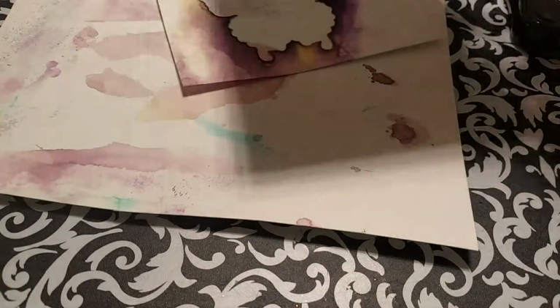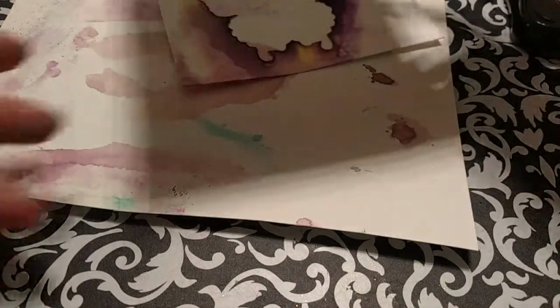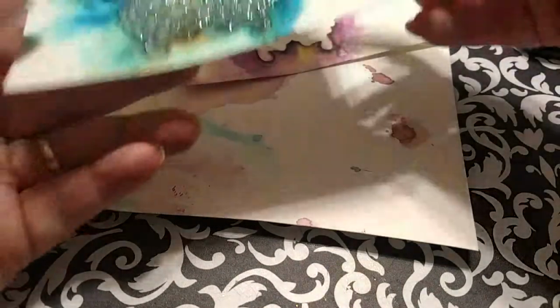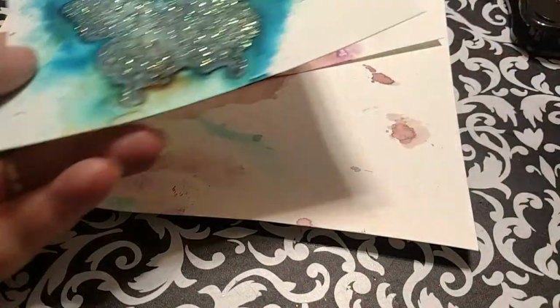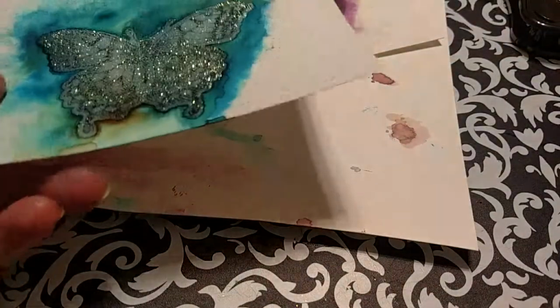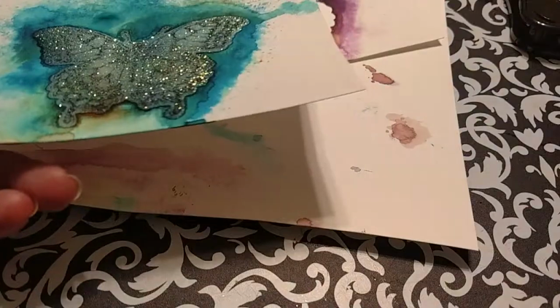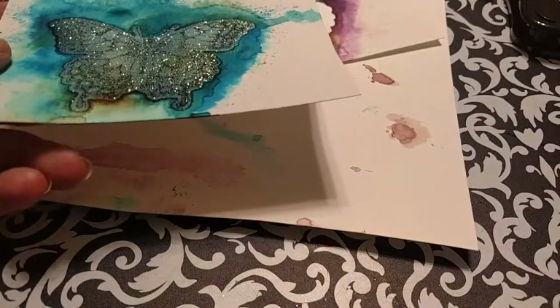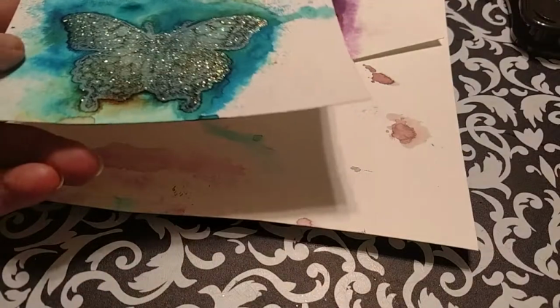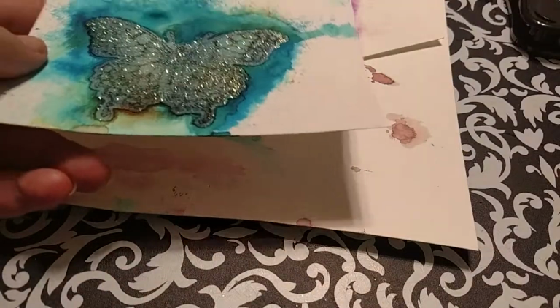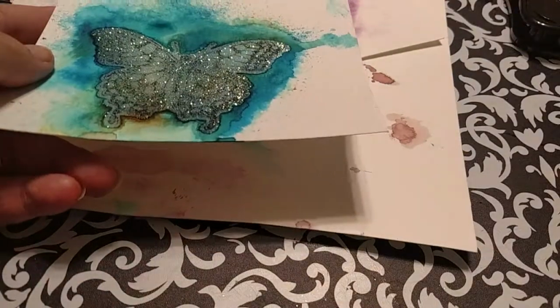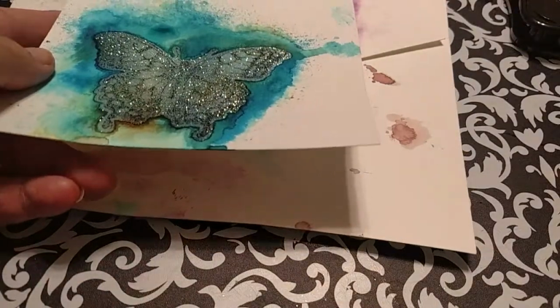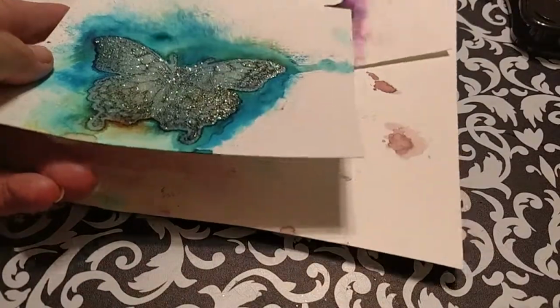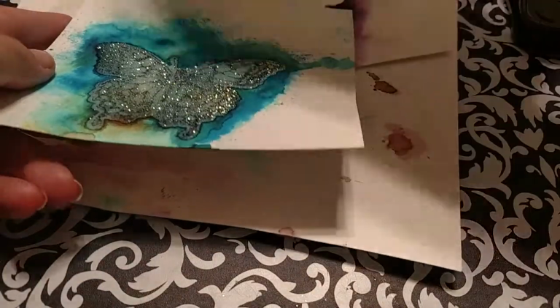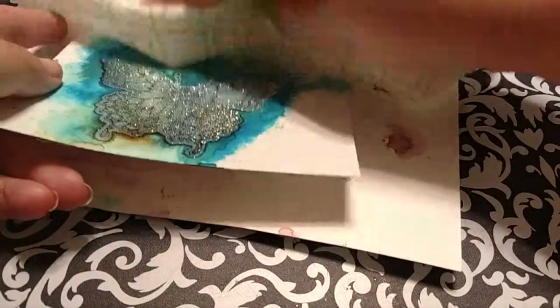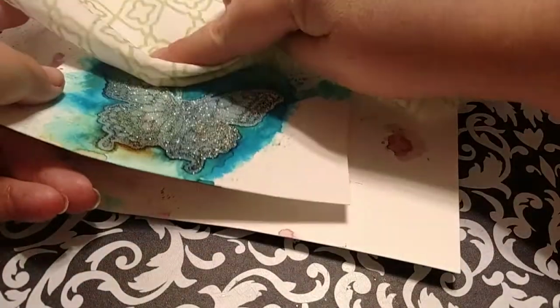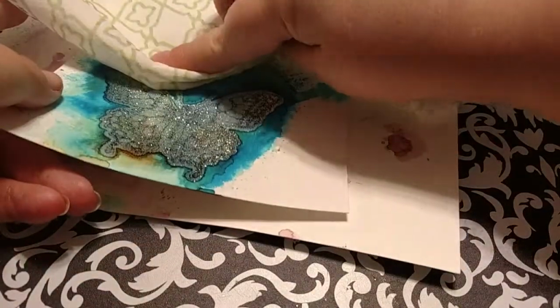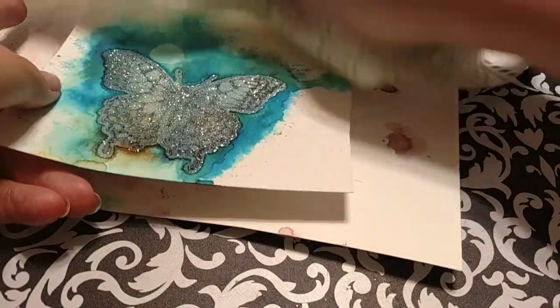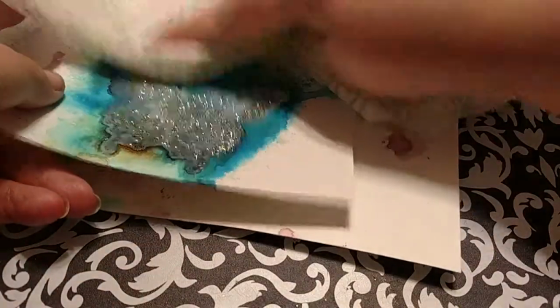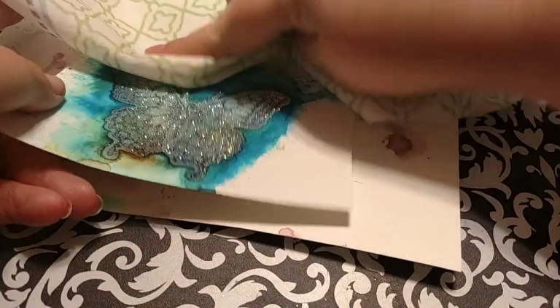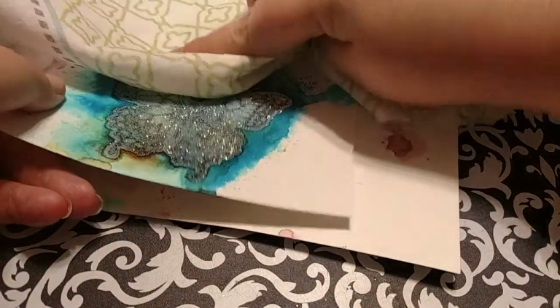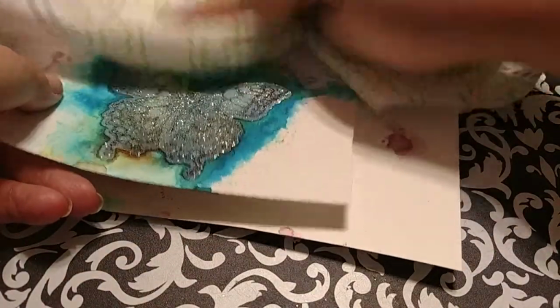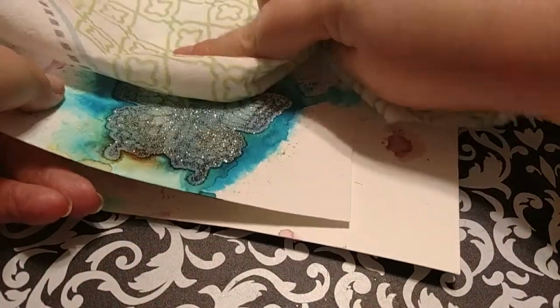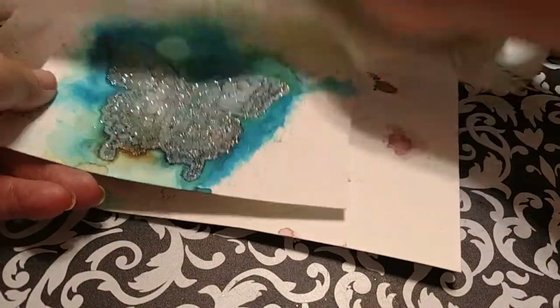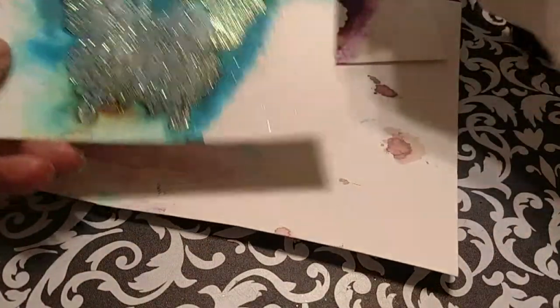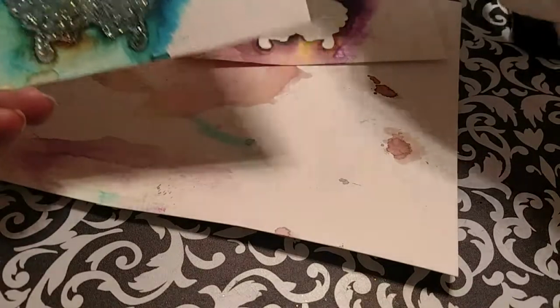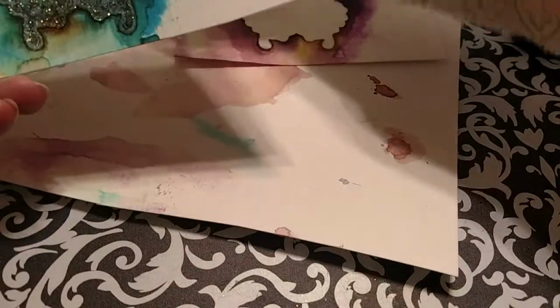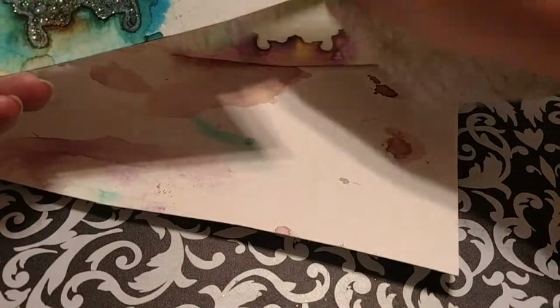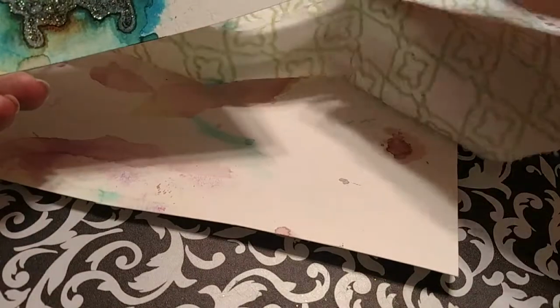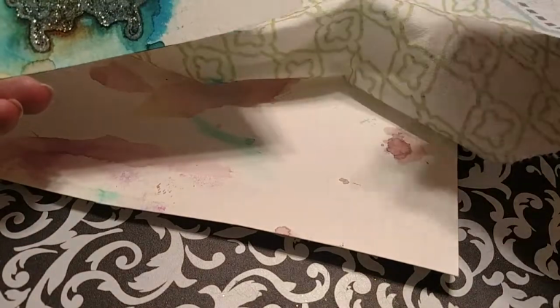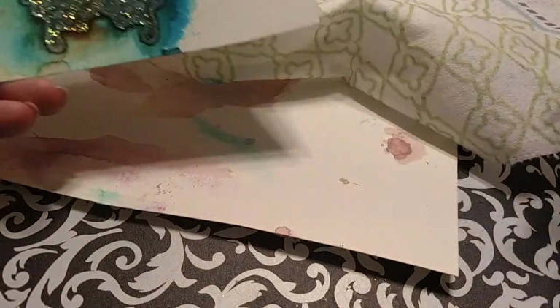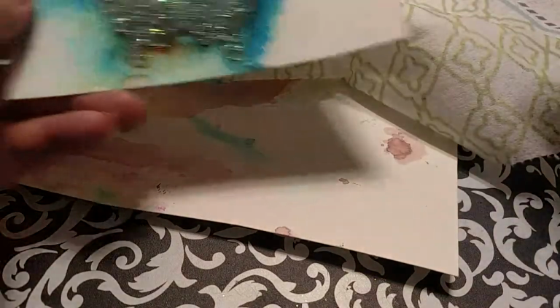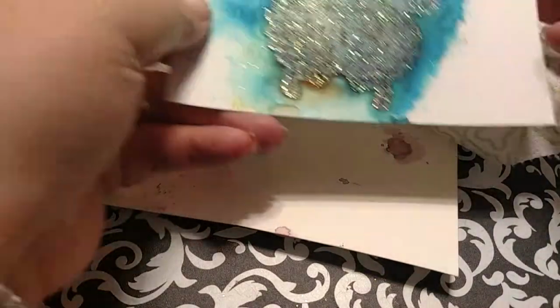I accidentally got water on this one — not good. I'll try to get that off real quick, just tap that off. There we go, the rest of it's dry.